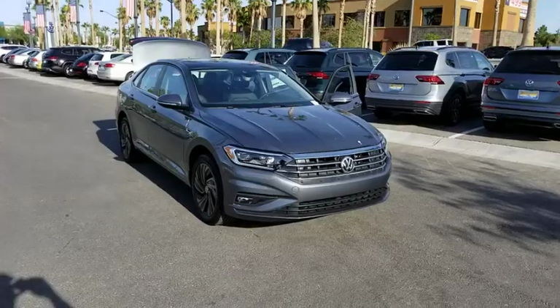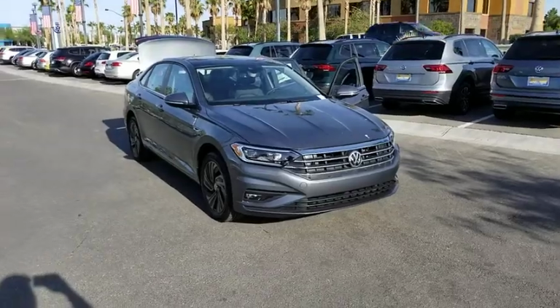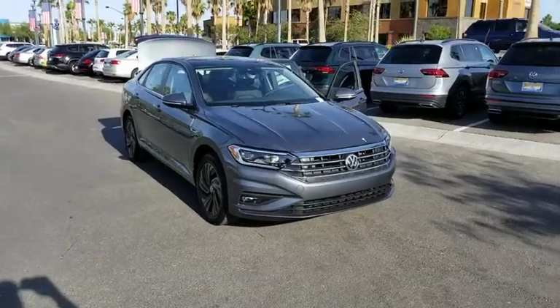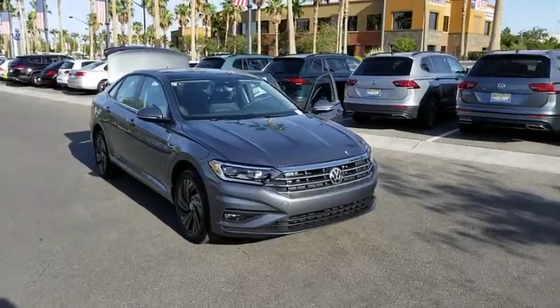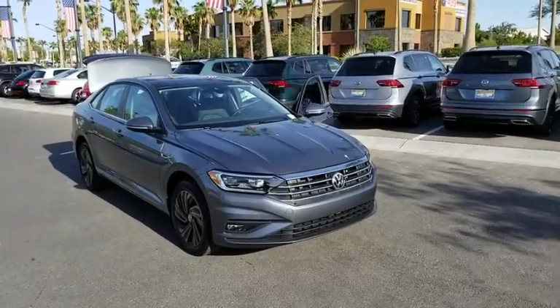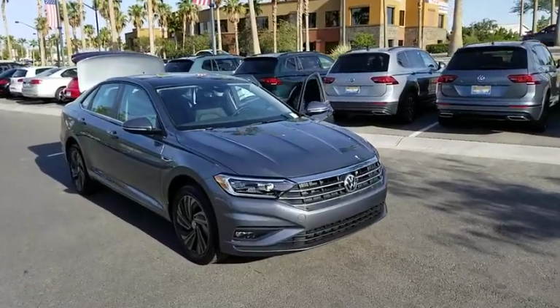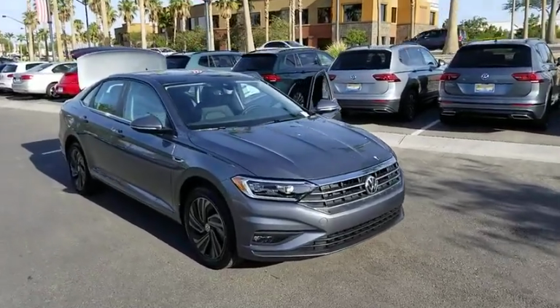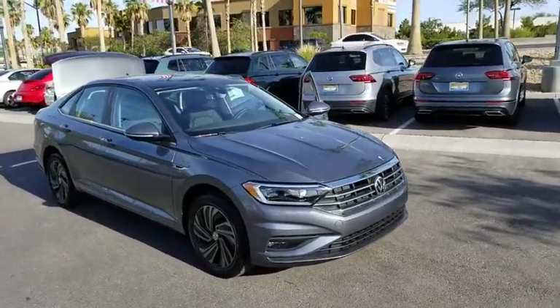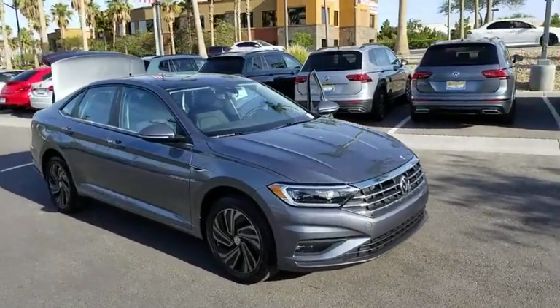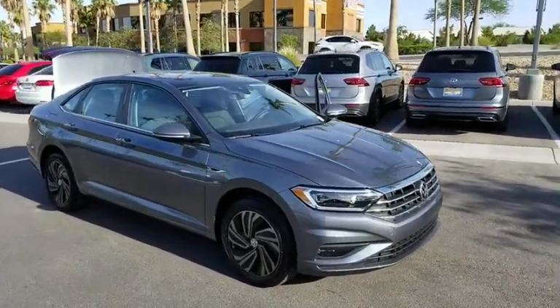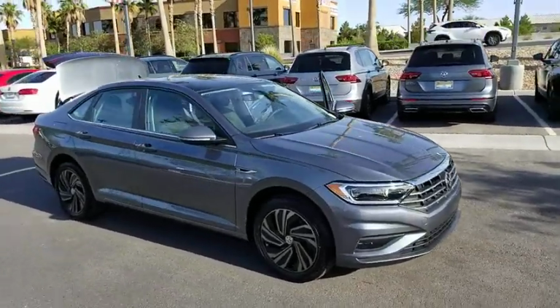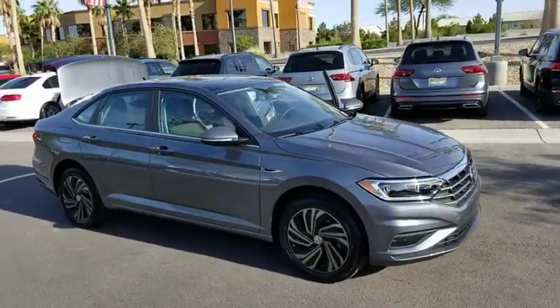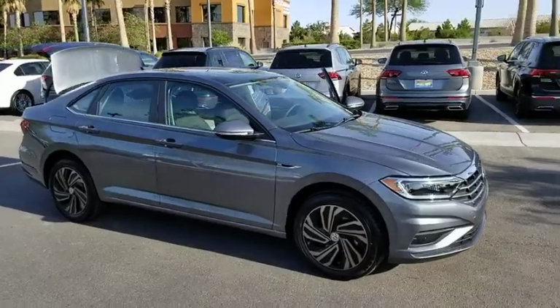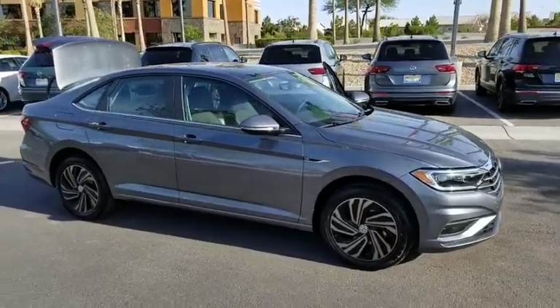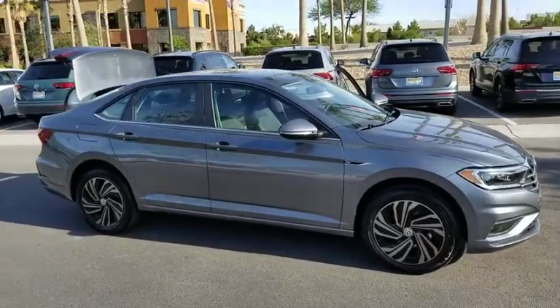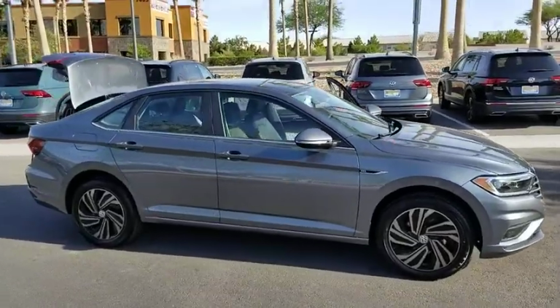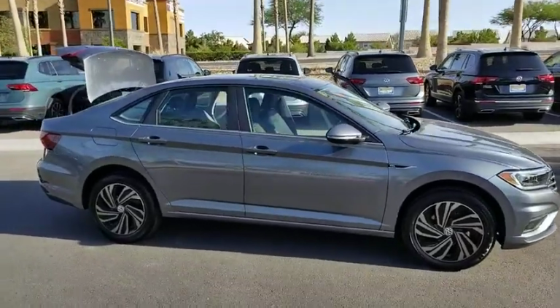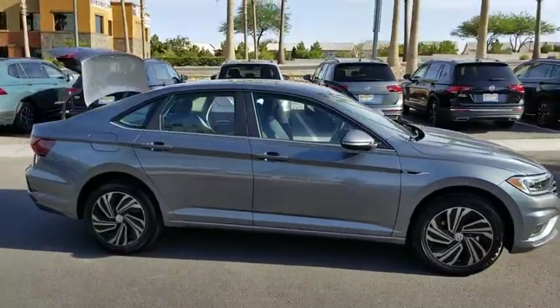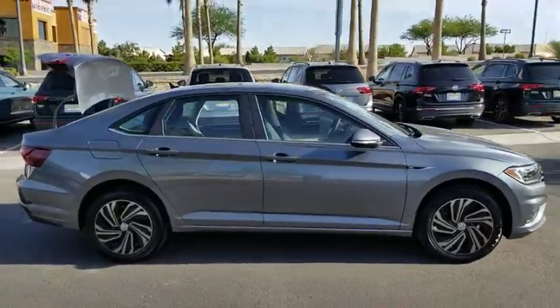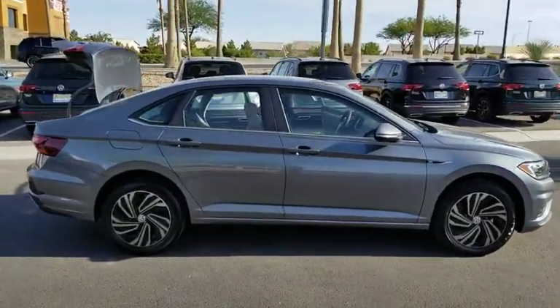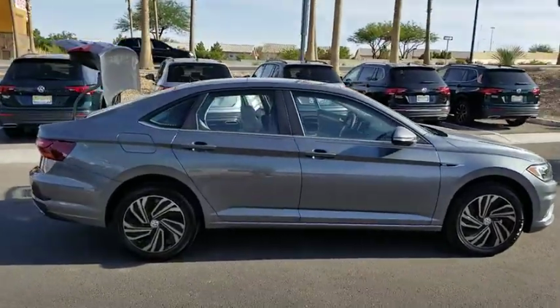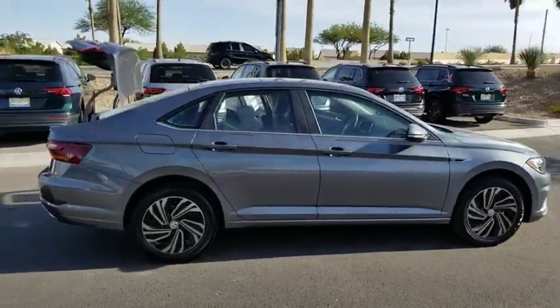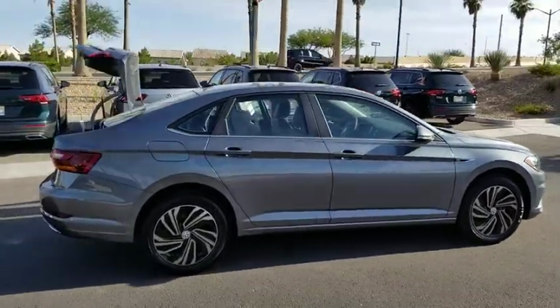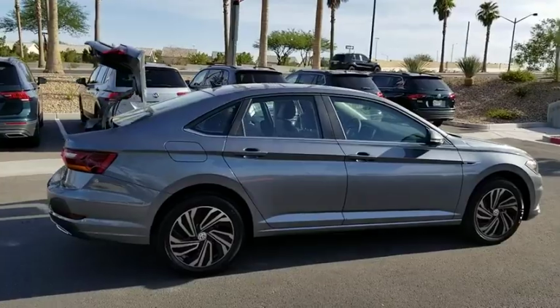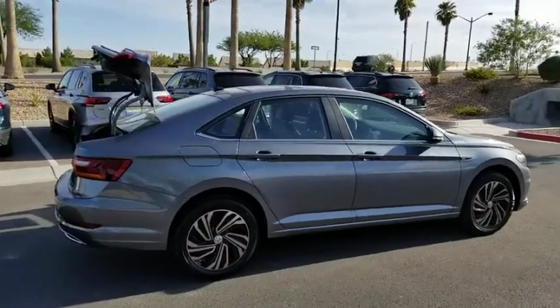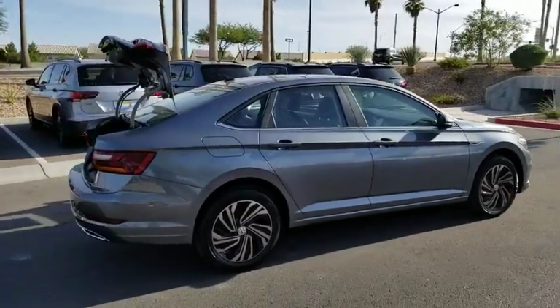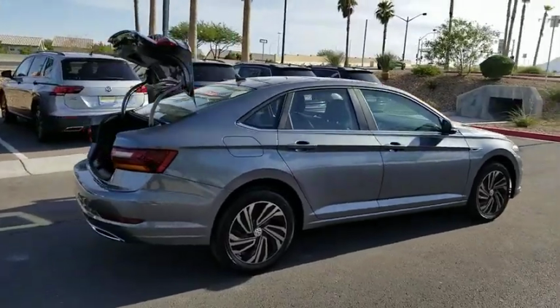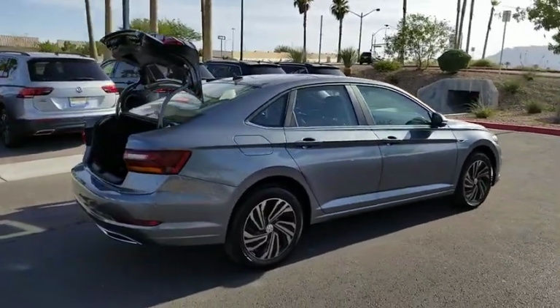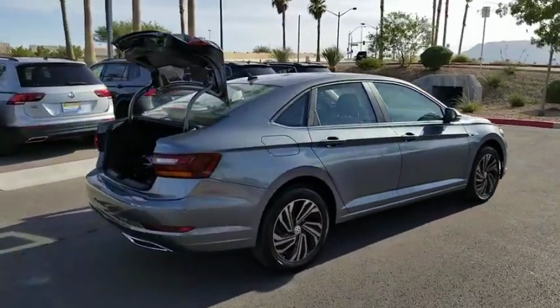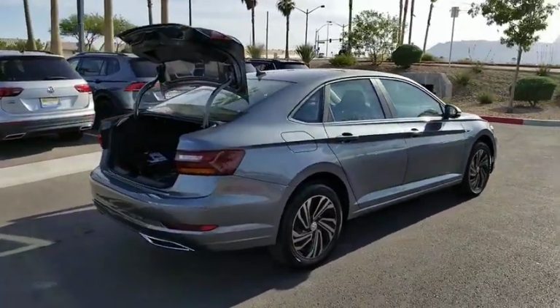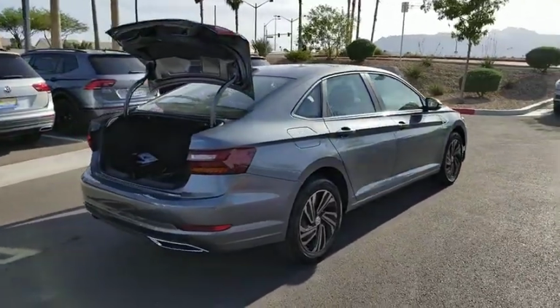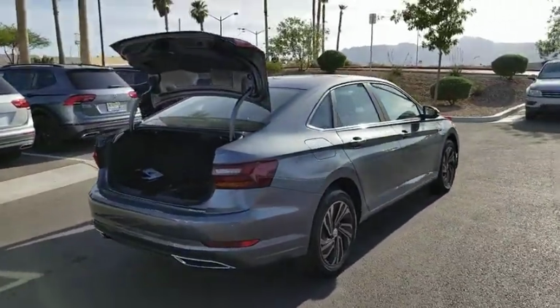We are pleased to show you the 2019 Volkswagen Jetta. The Jetta is a premium car that is family-friendly with a great price. Agile and confident handling. This vehicle has less than 100 miles.